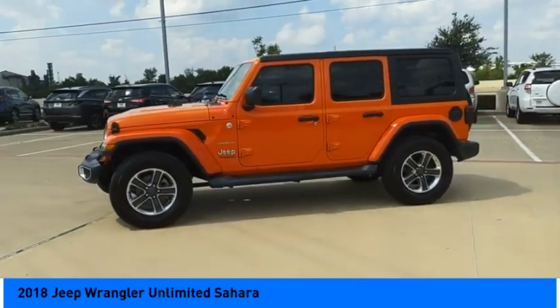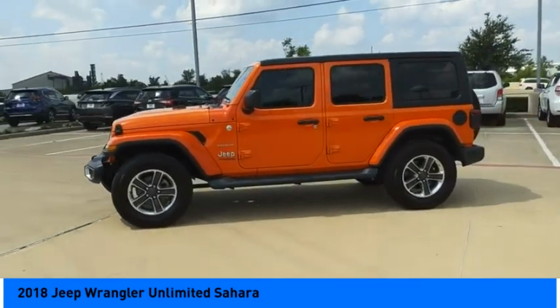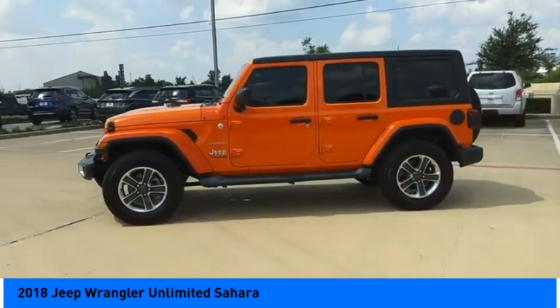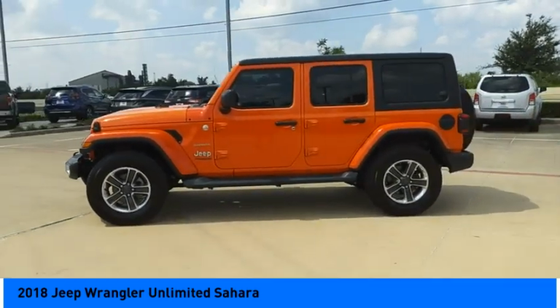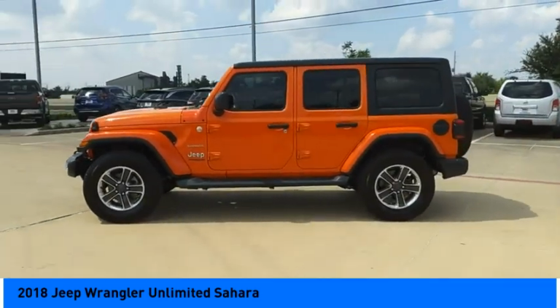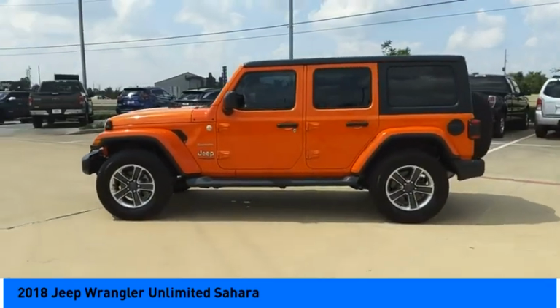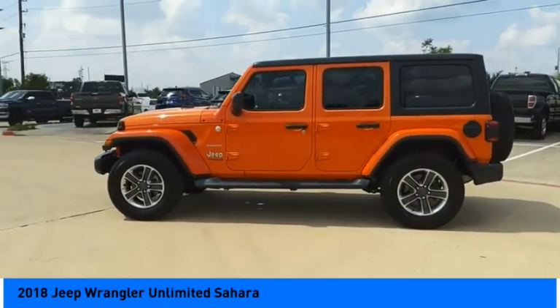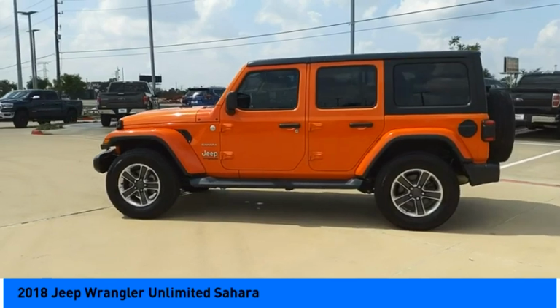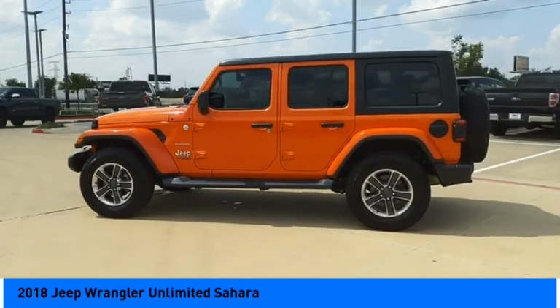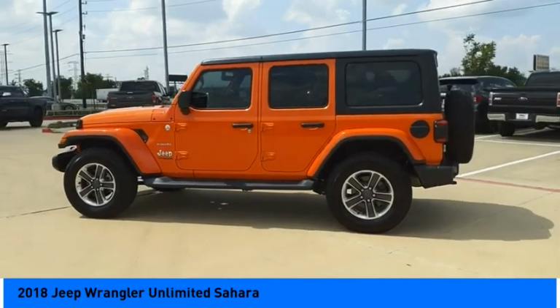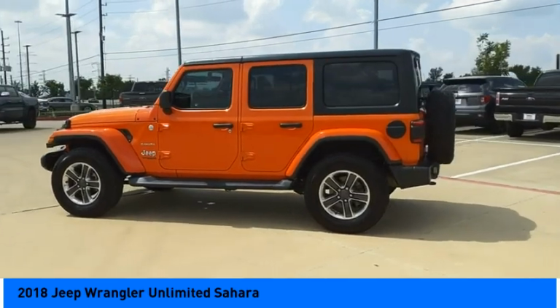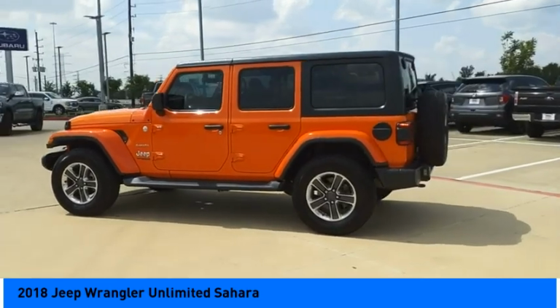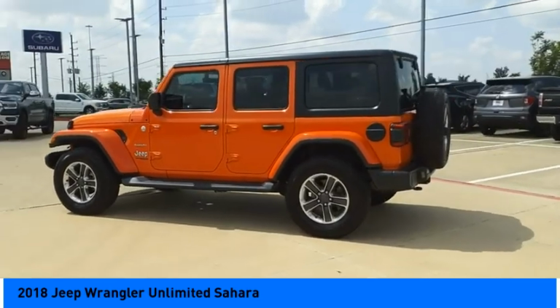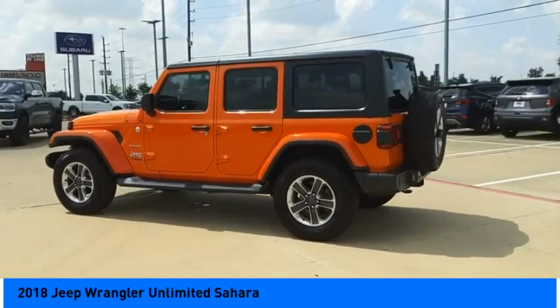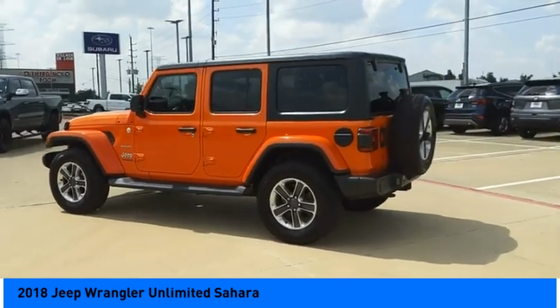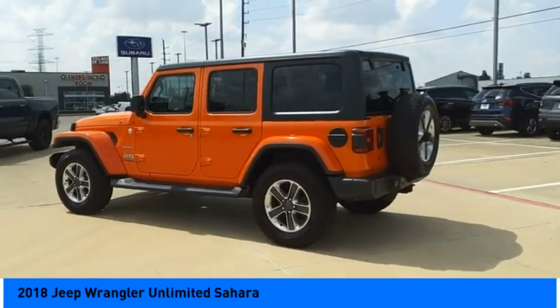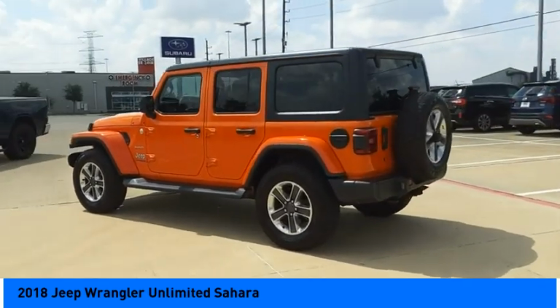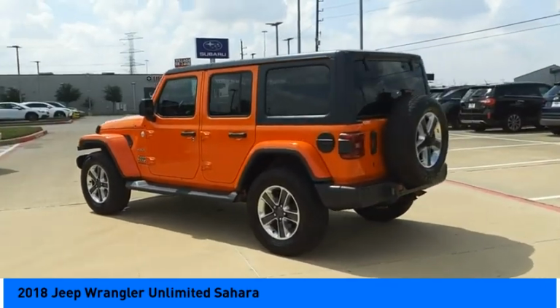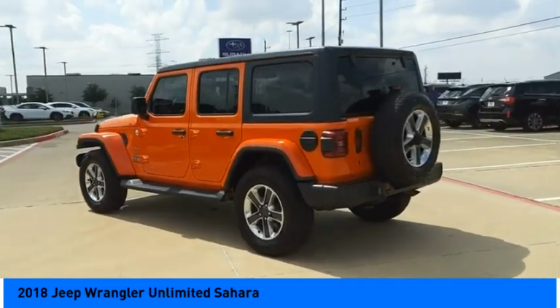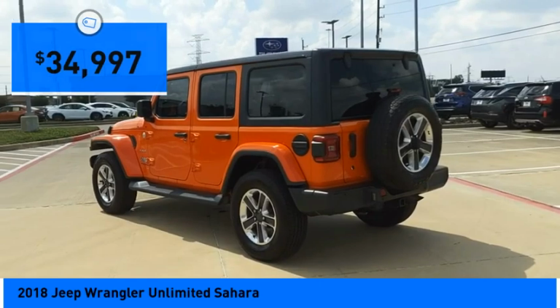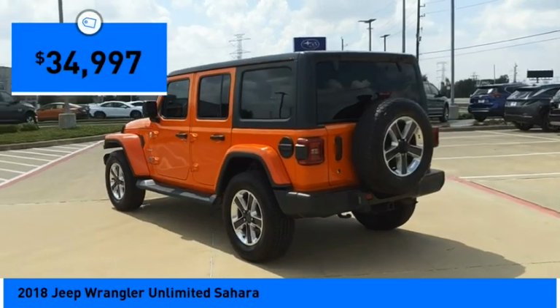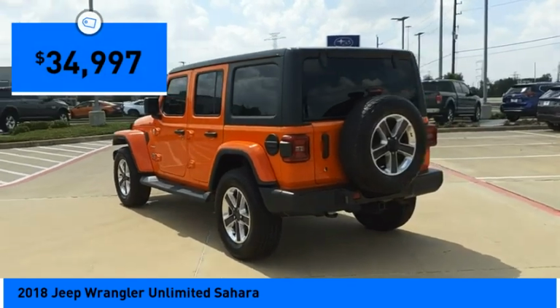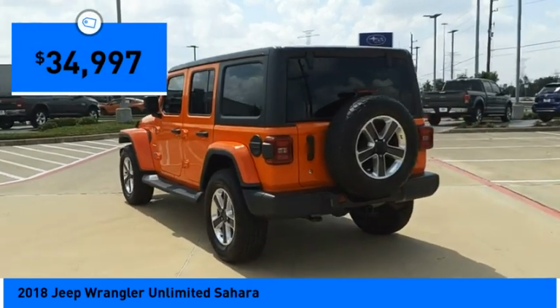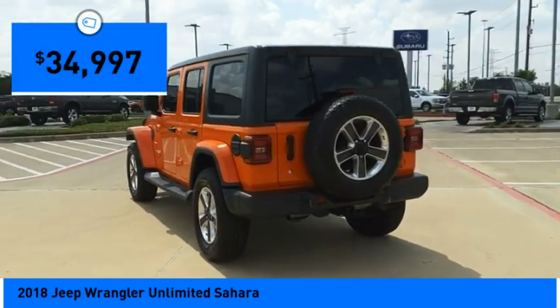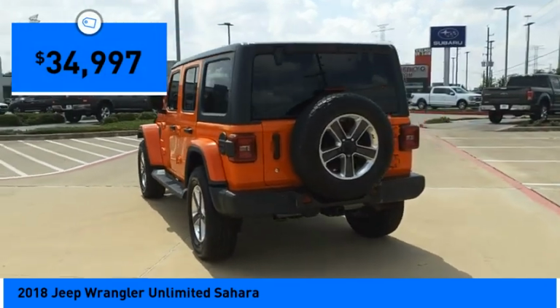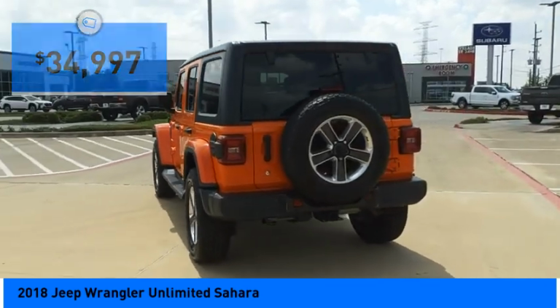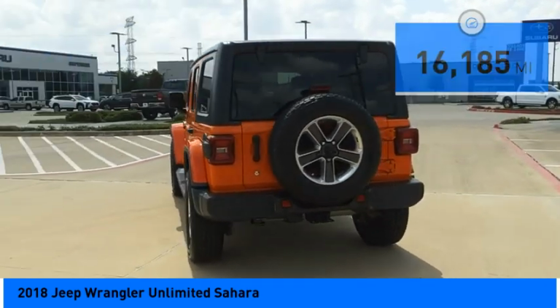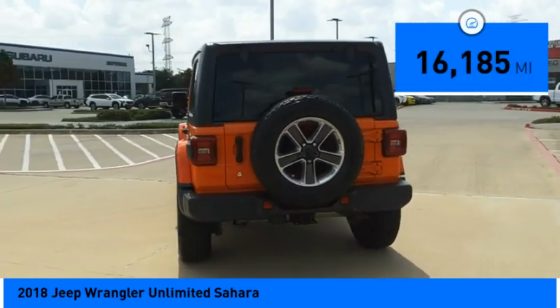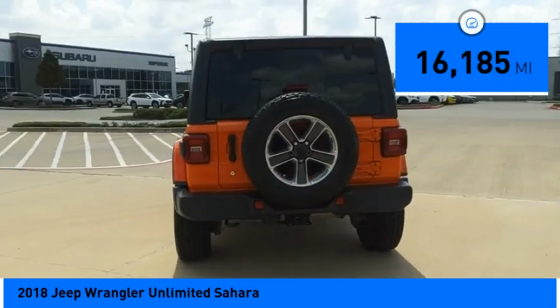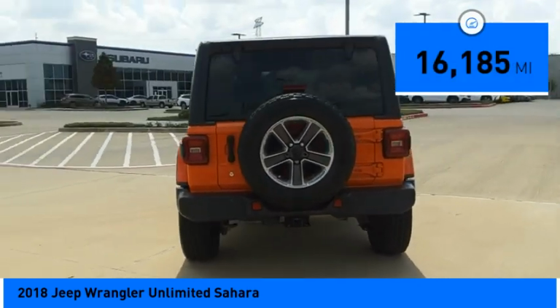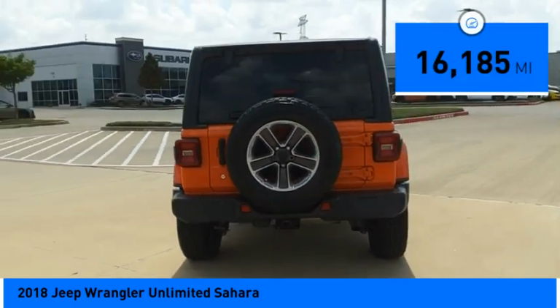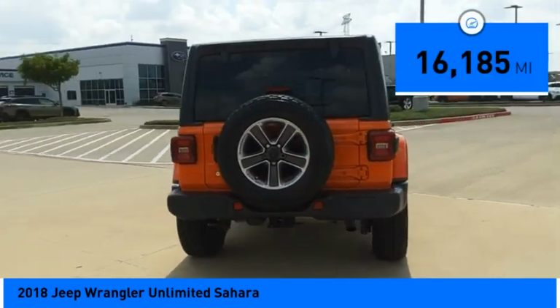Stylish, rugged and comfortable — all traits of the Wrangler that let you decide where you want to go and how you want to get there, and it is priced below $35,000. This vehicle has less than 20,000 miles.